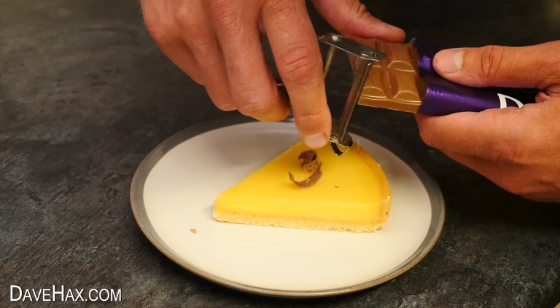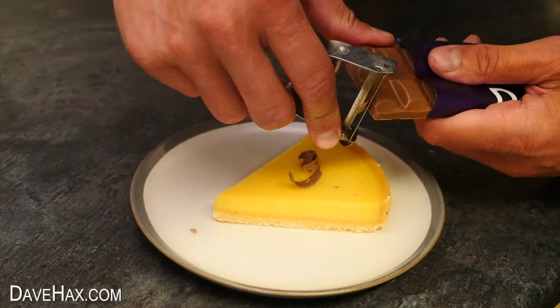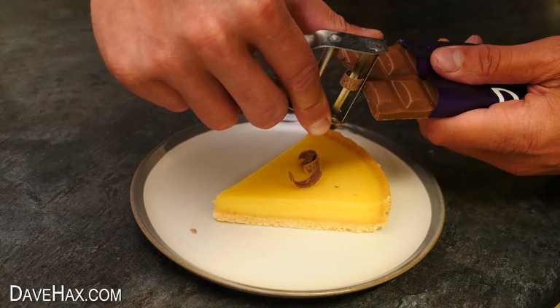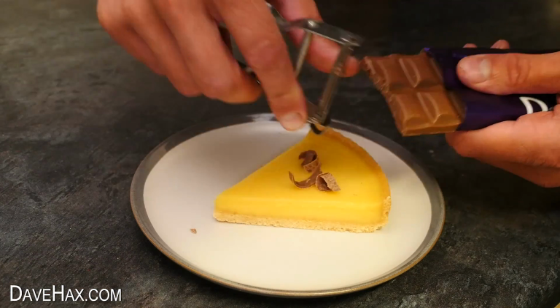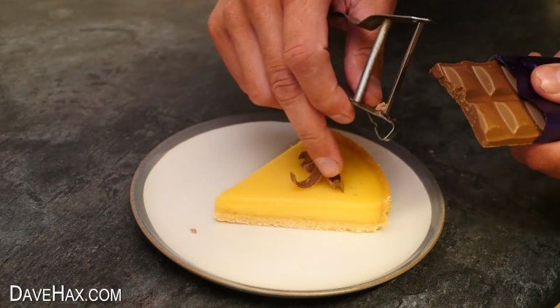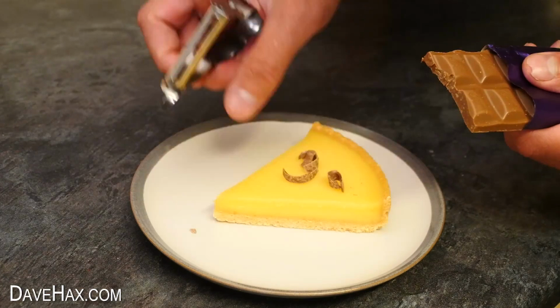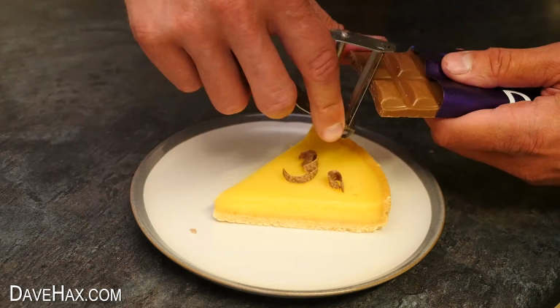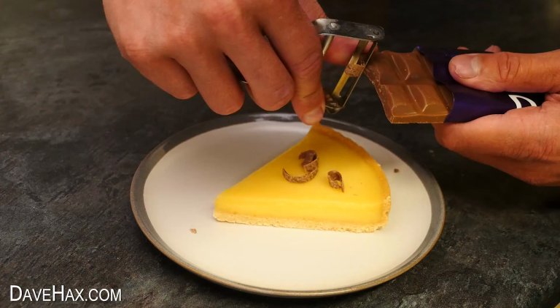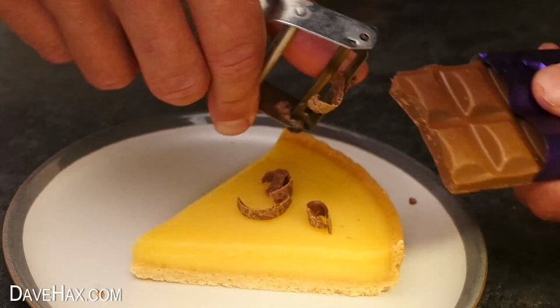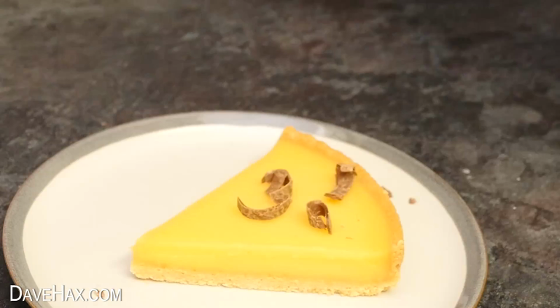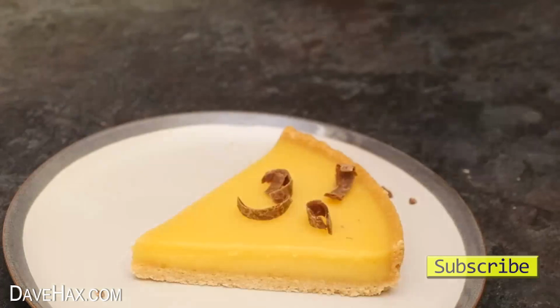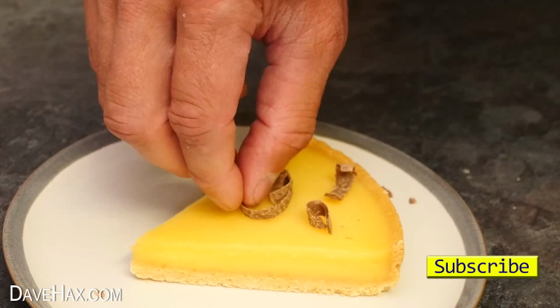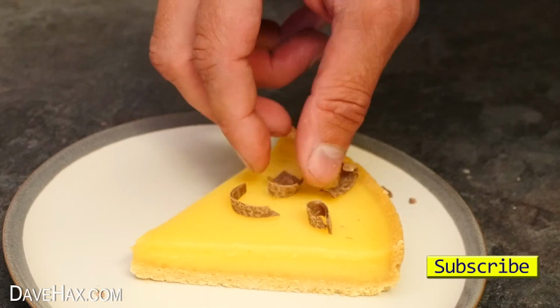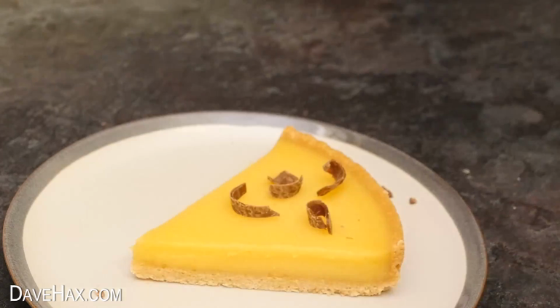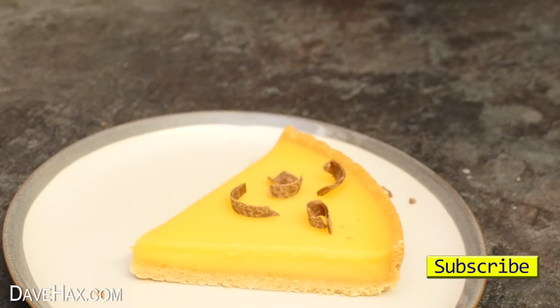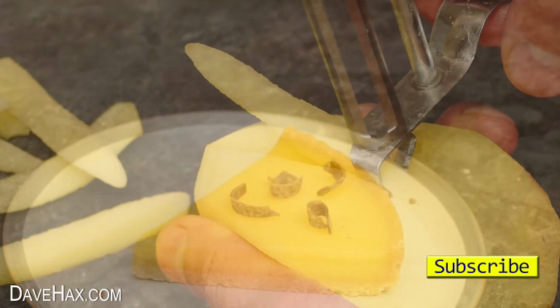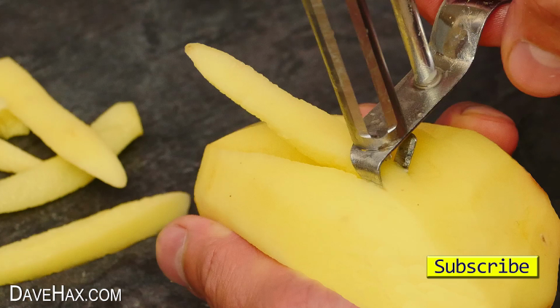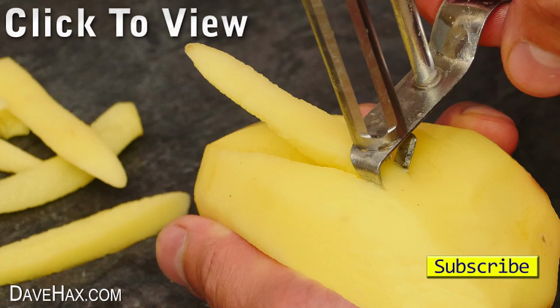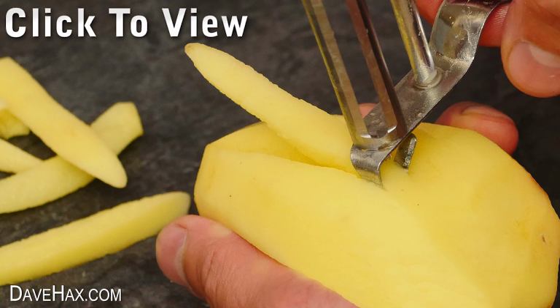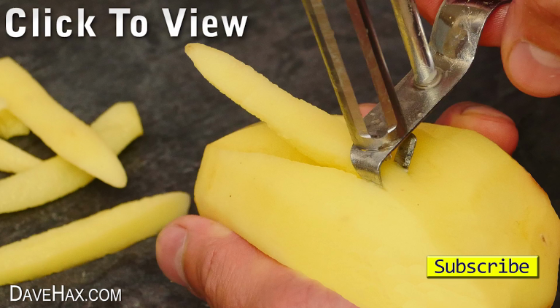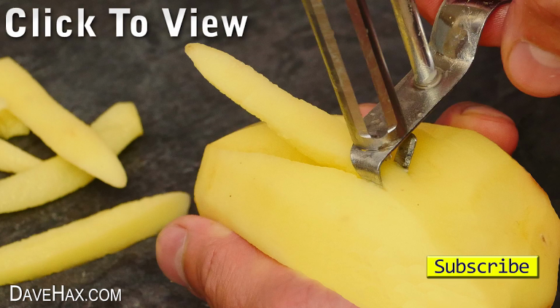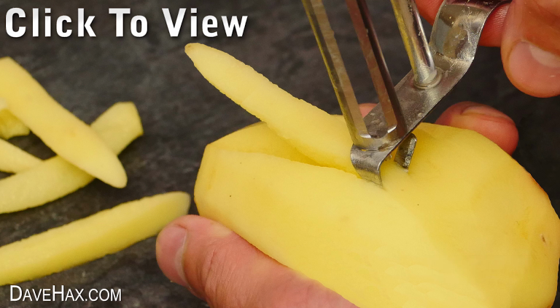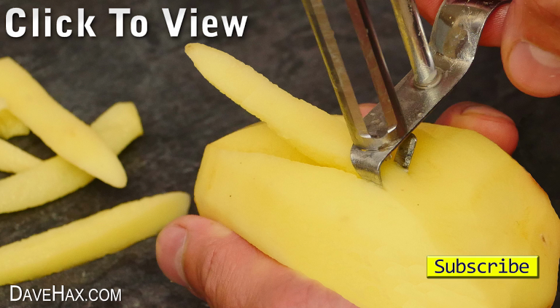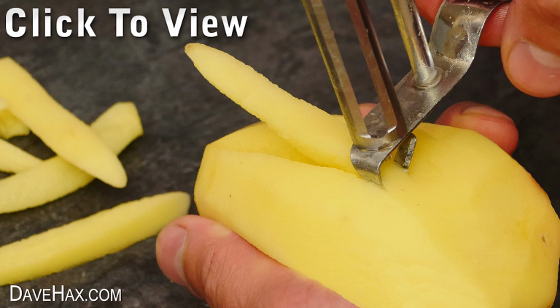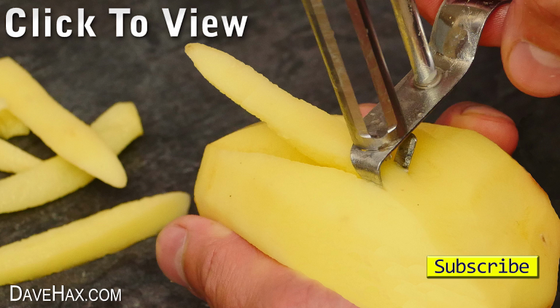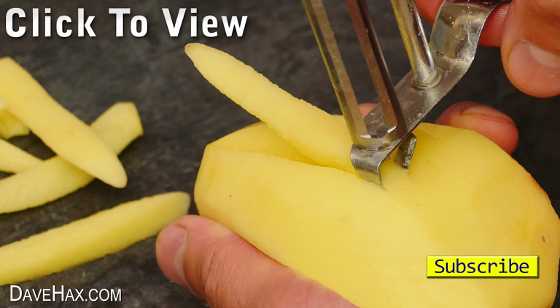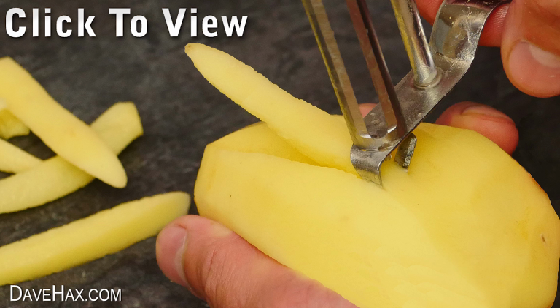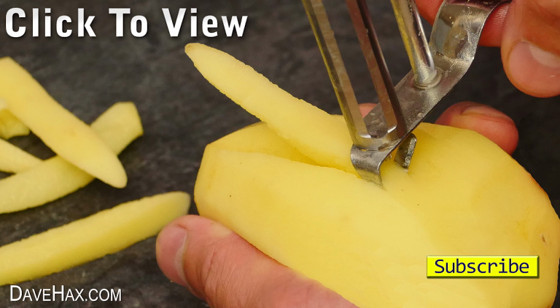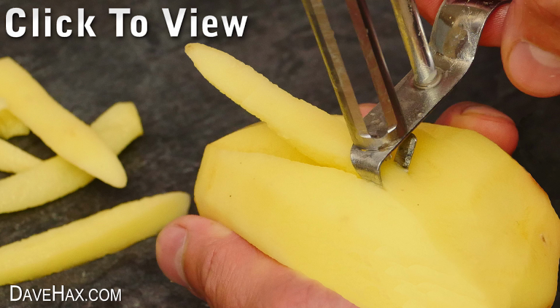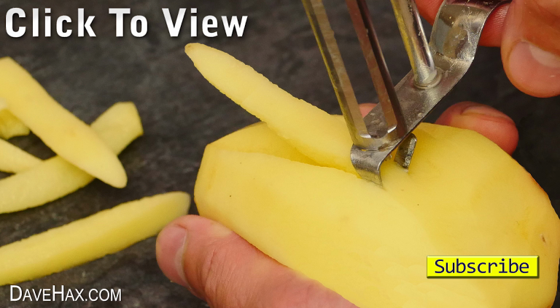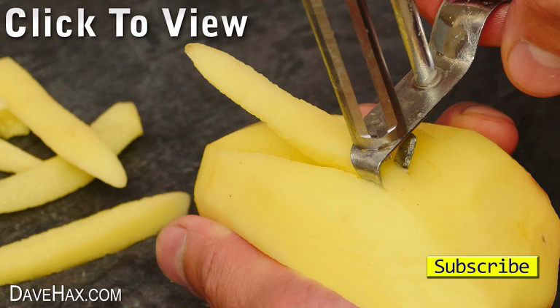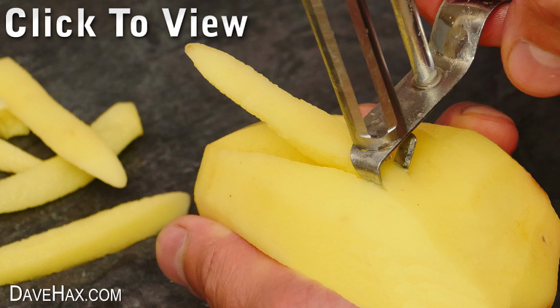So there really is a whole host of alternative uses you can use your peeler for. I hope you've enjoyed watching this video. If you want to see more, you can click on the links or take a look at my YouTube channel page. Stay safe, have fun, and as always, thanks for watching.